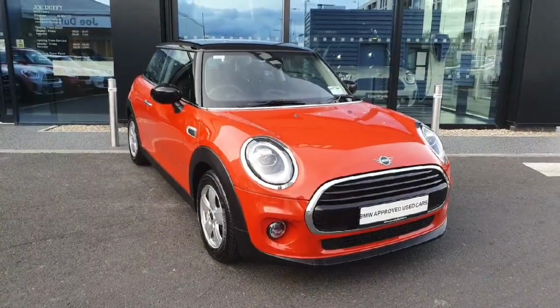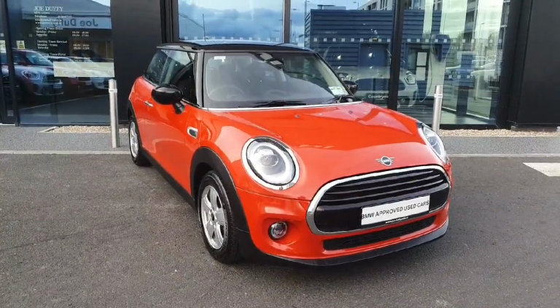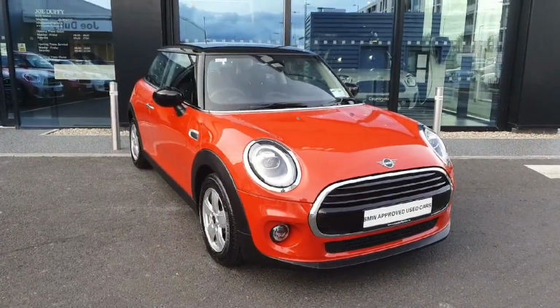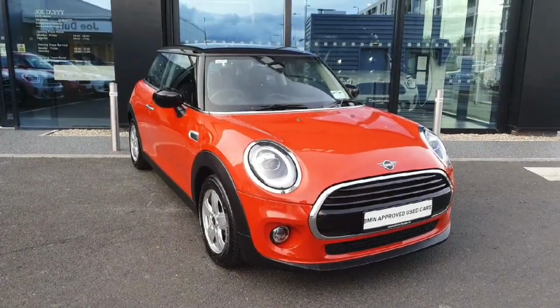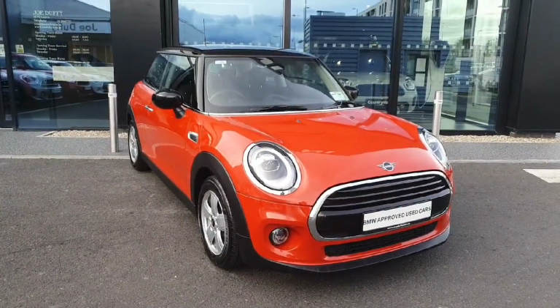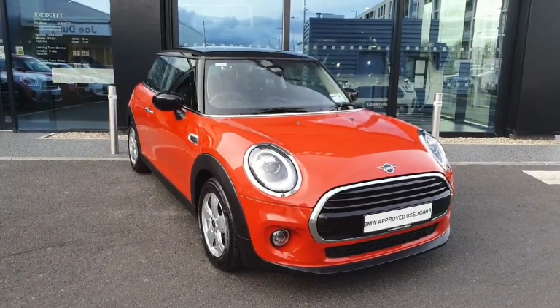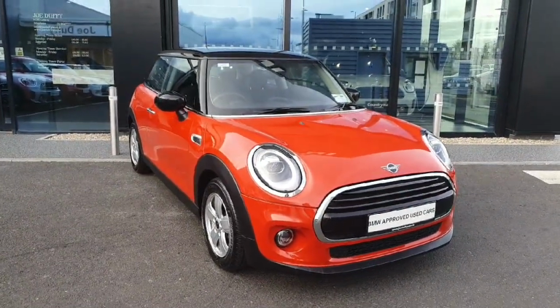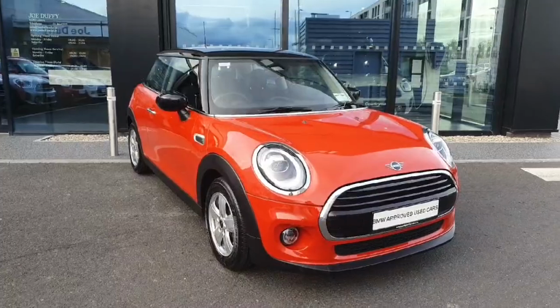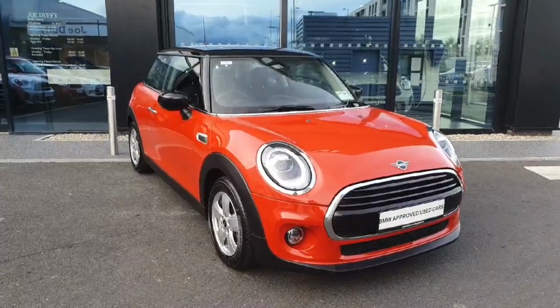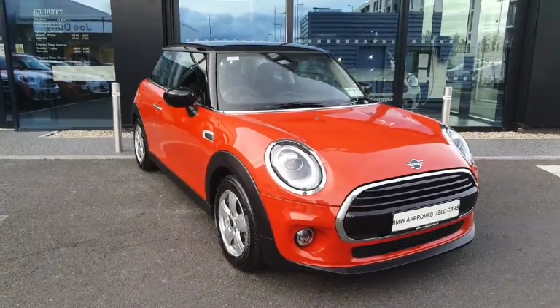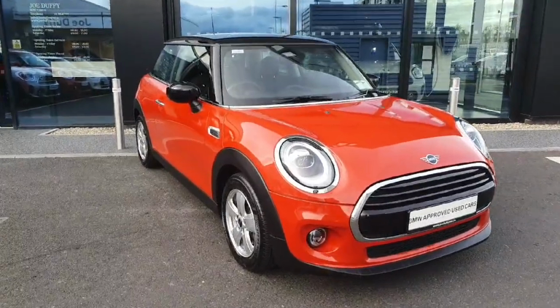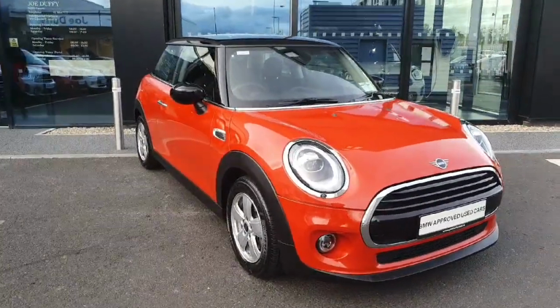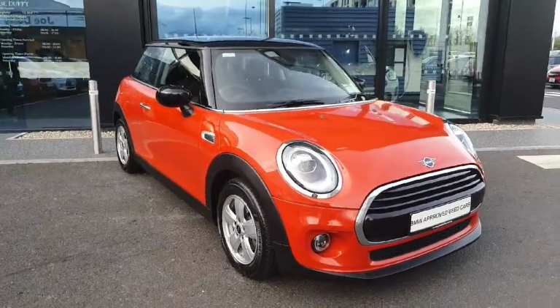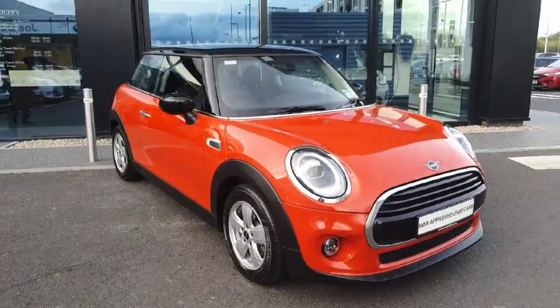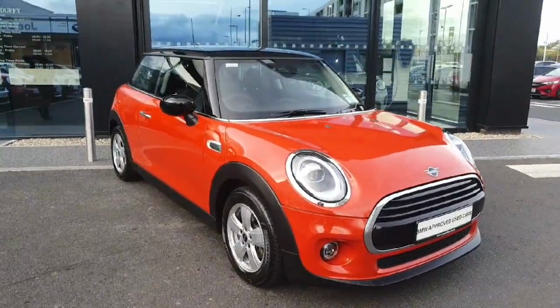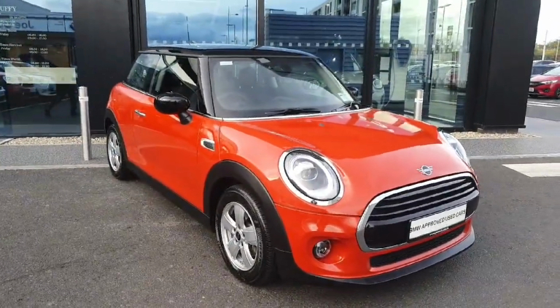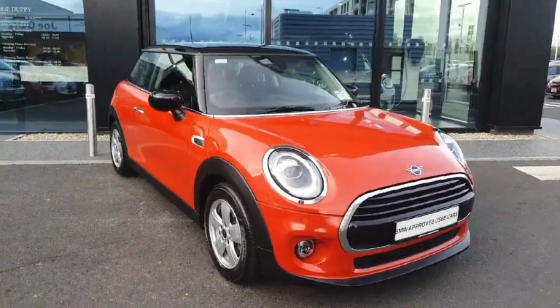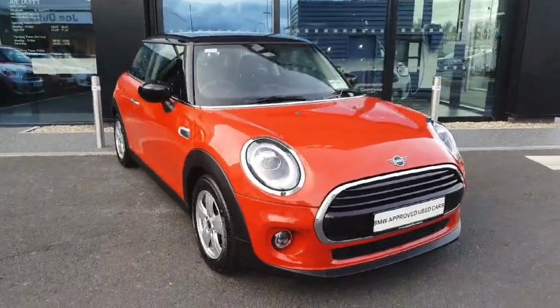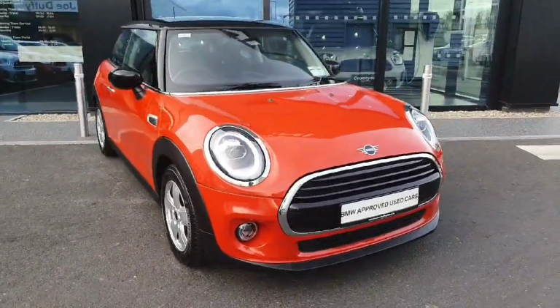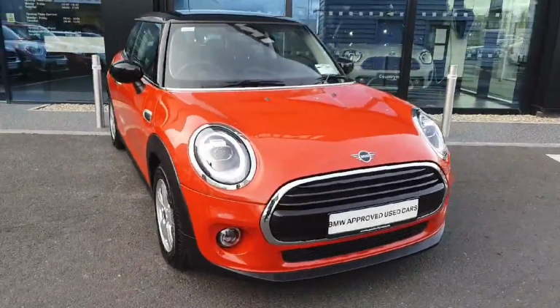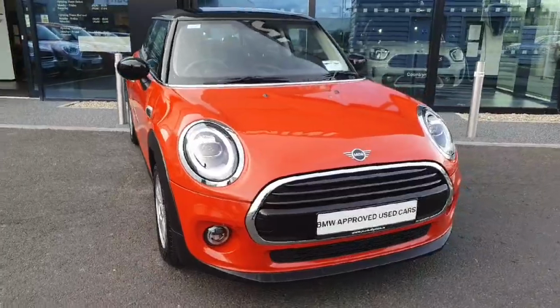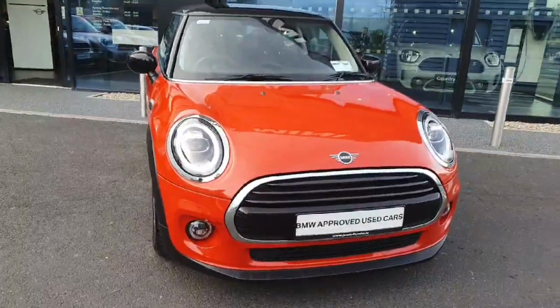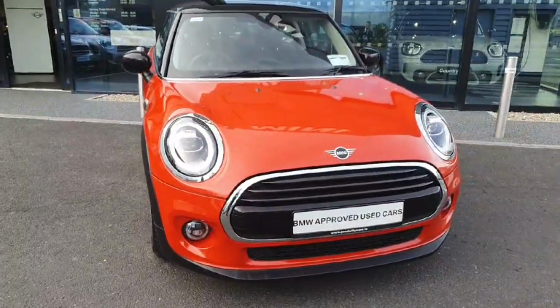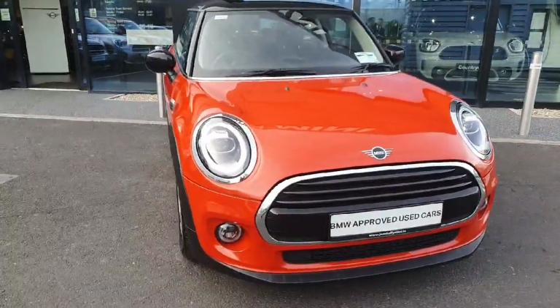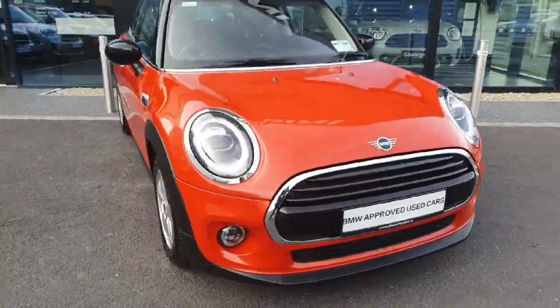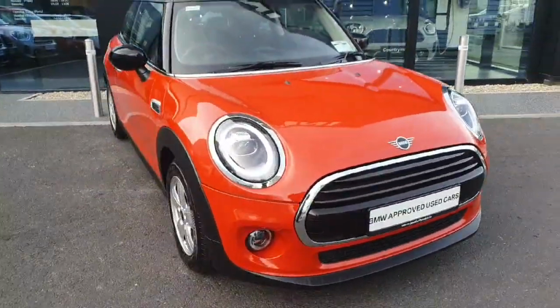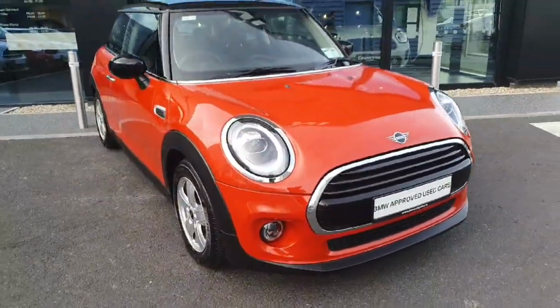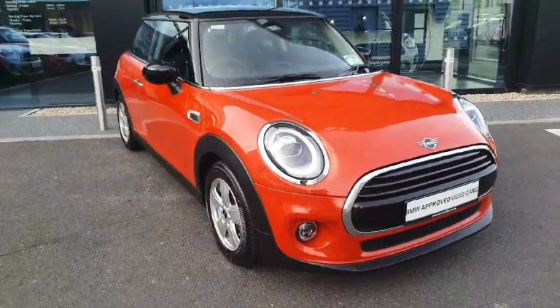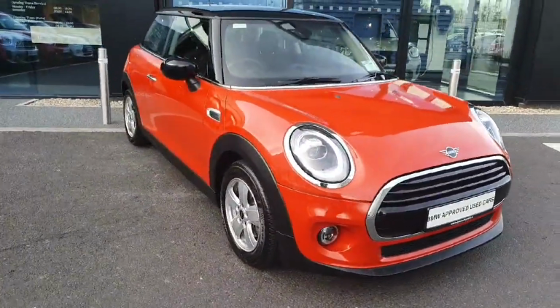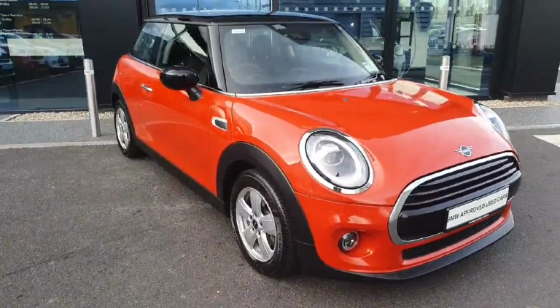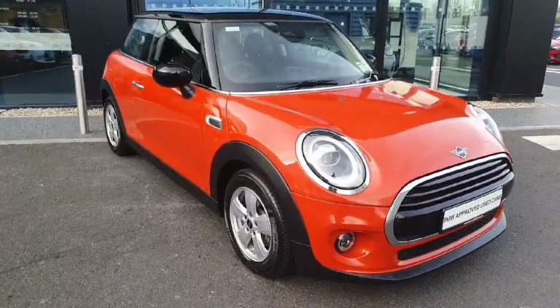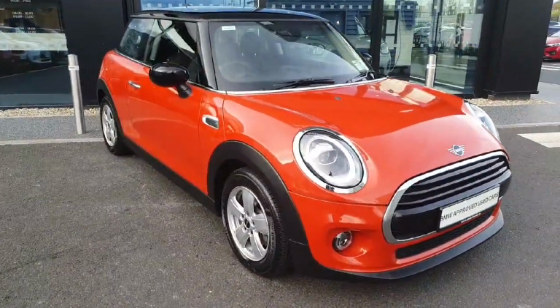Hello and welcome to Jodofi Mini here in Charlestown. My name is Sonny Jaffney and today I'll be showing you this stunning 2020 Mini Cooper three-door hatch finished in the gorgeous sunset orange.